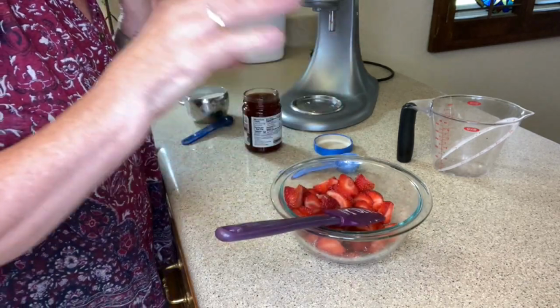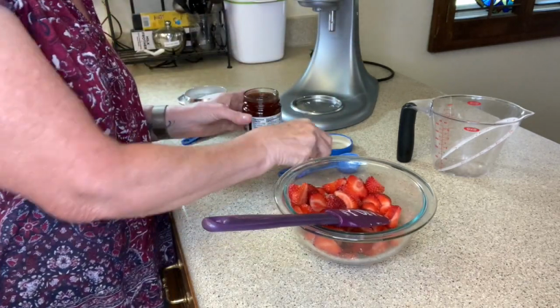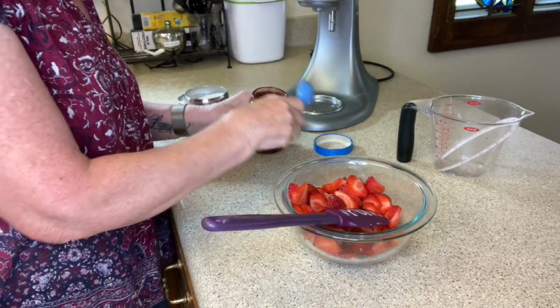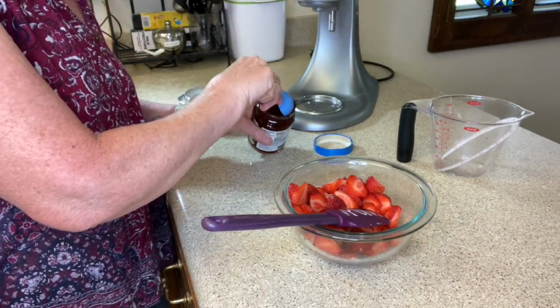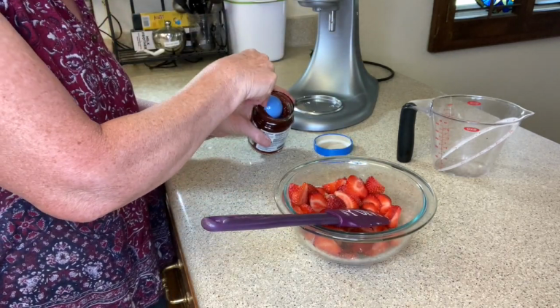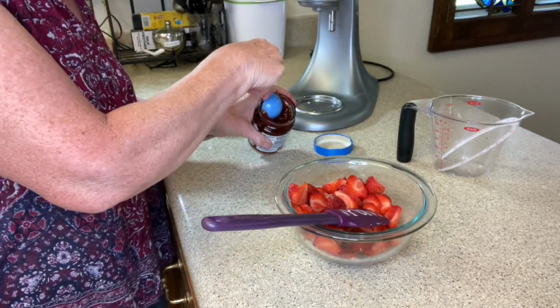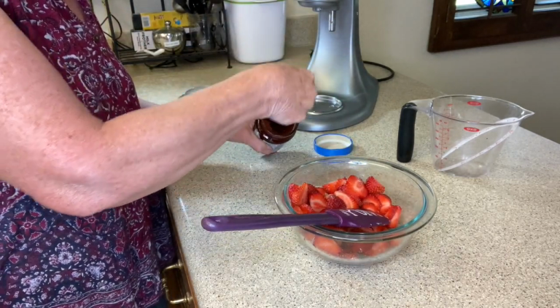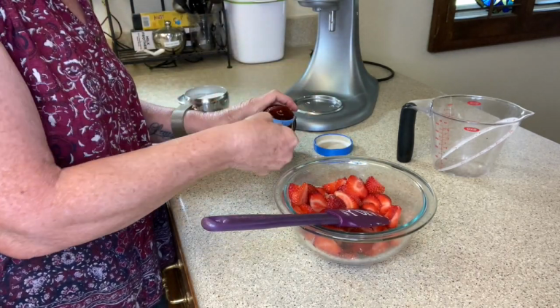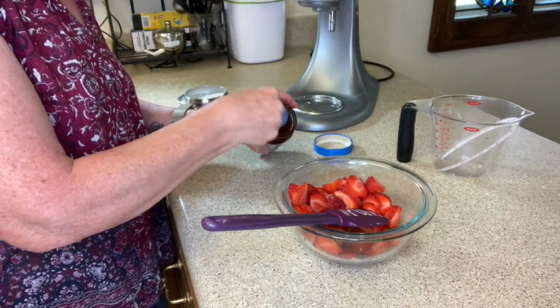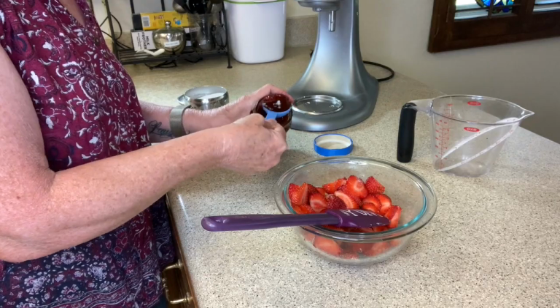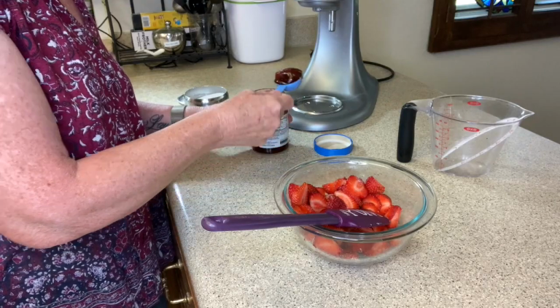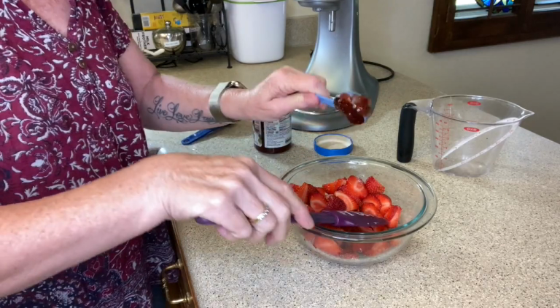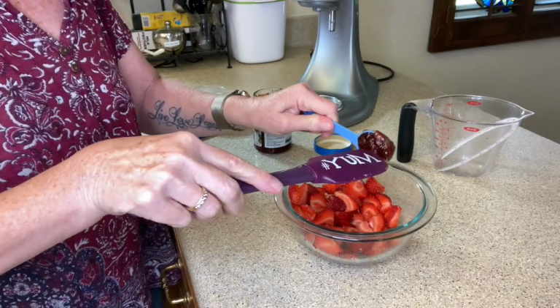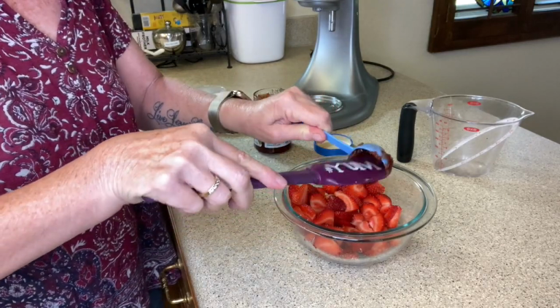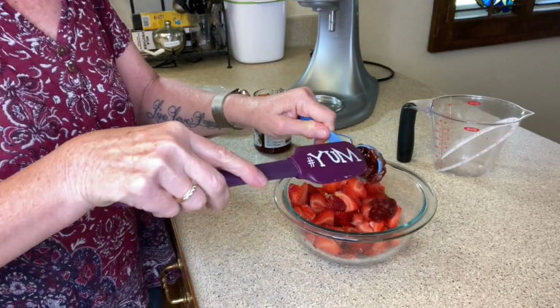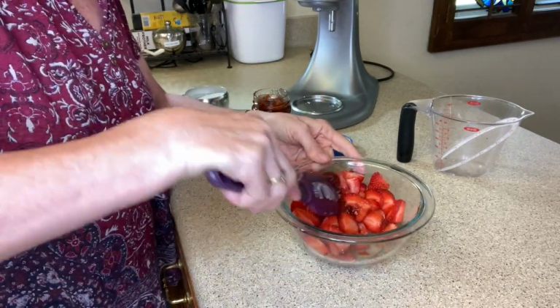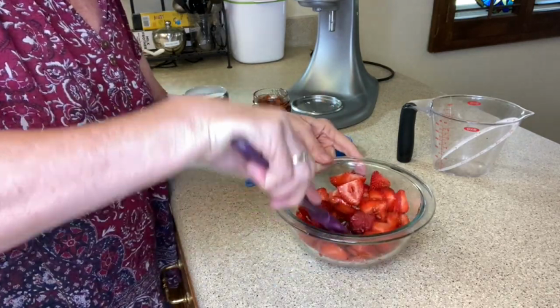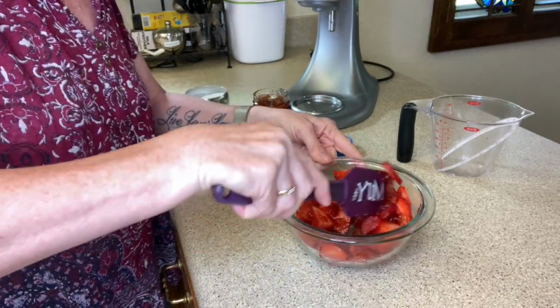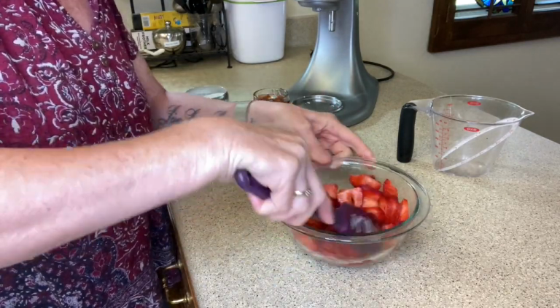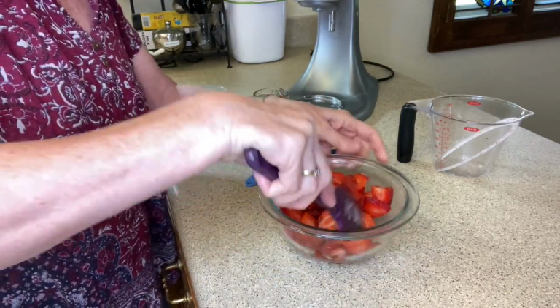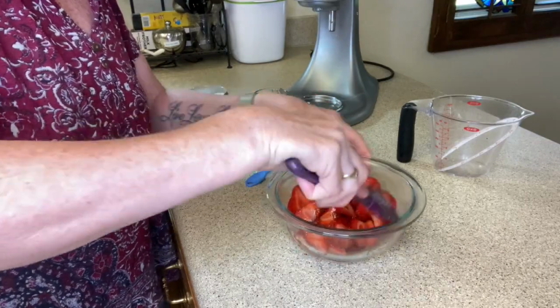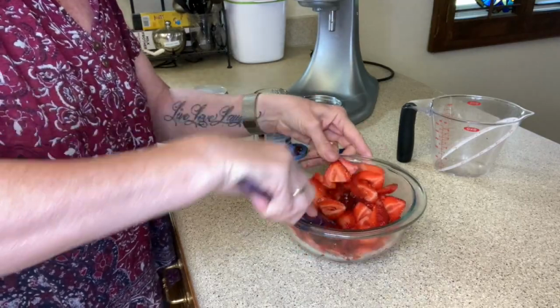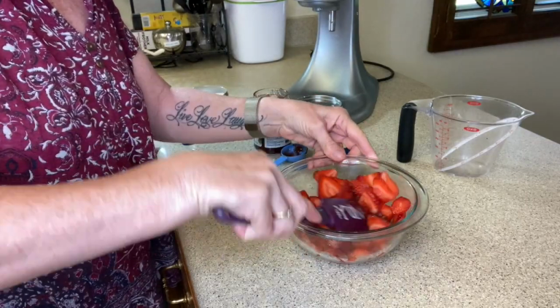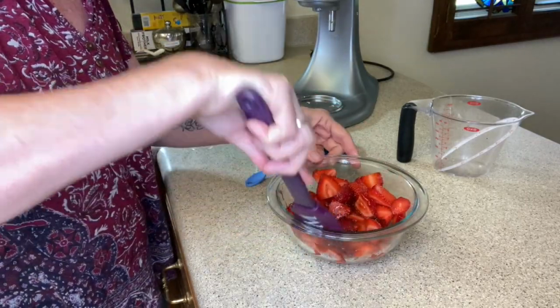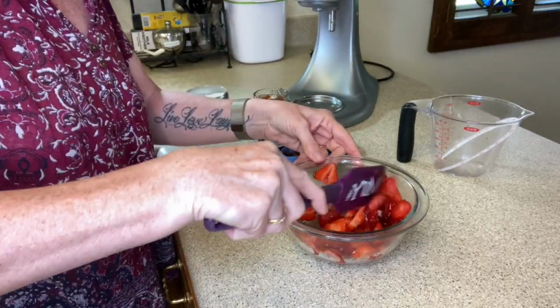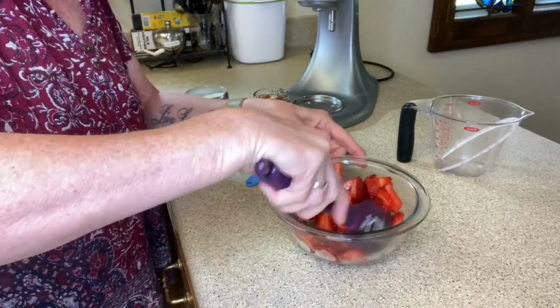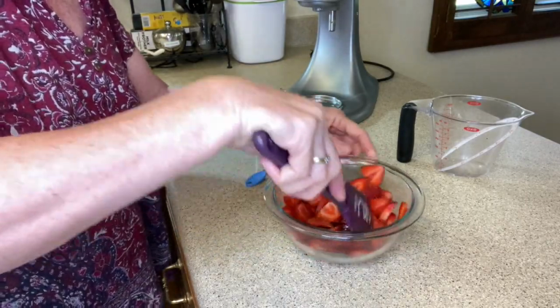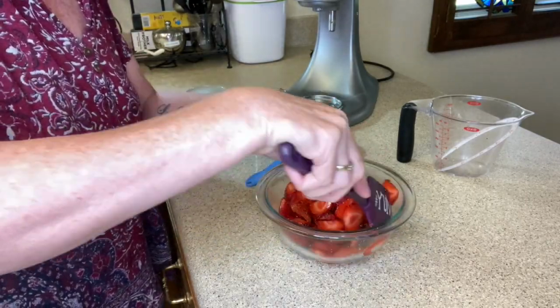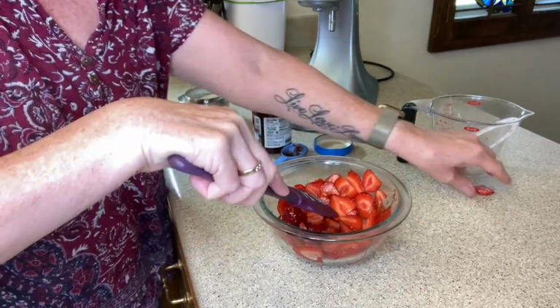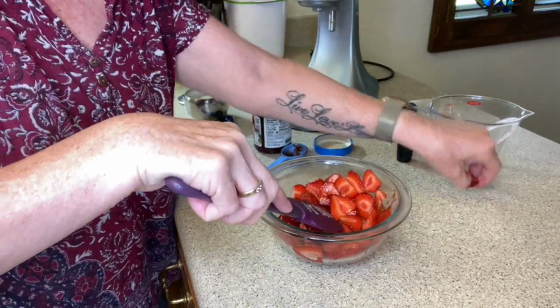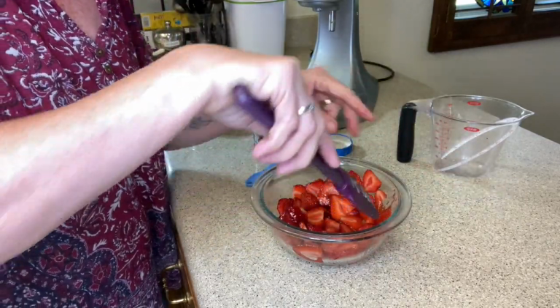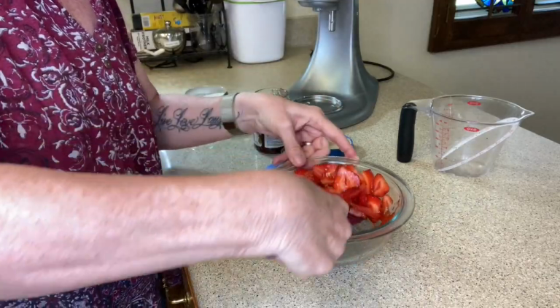The next thing we're going to do is add a tablespoon, give or take, of strawberry jam. We're going to mix this all around and just let it sit until we're ready to put the whipped cream on the cake after it's cooled.